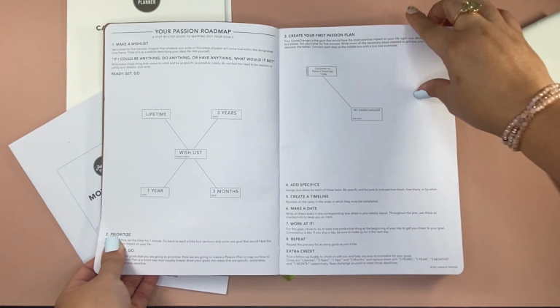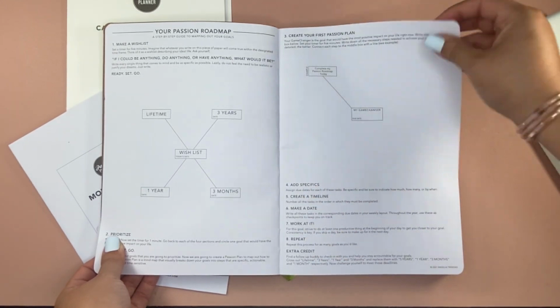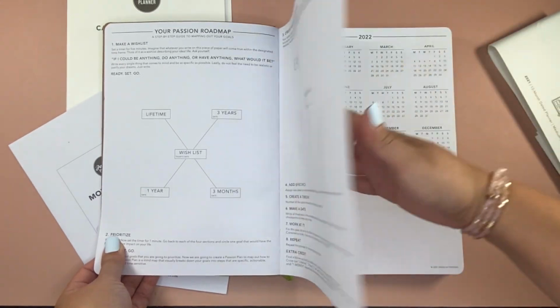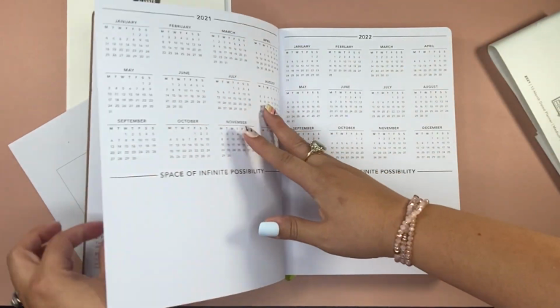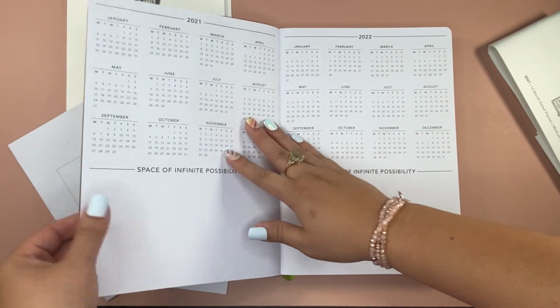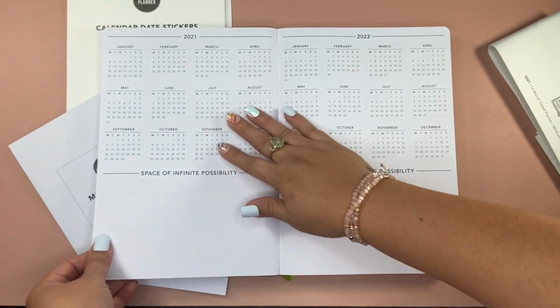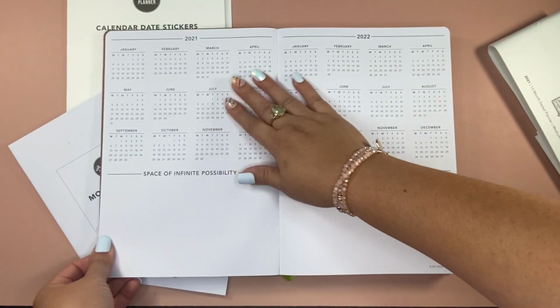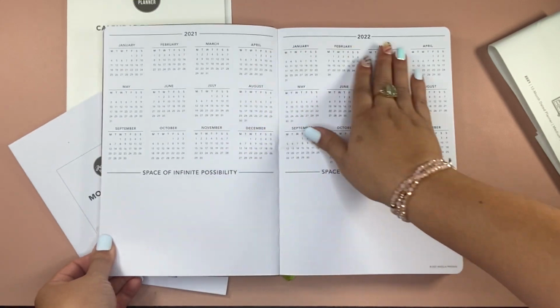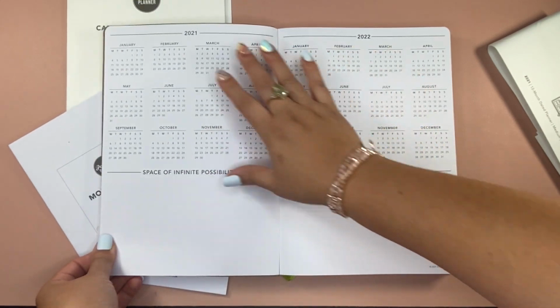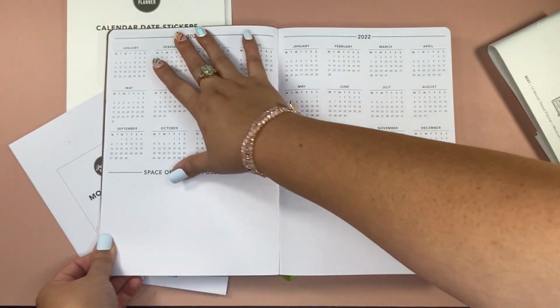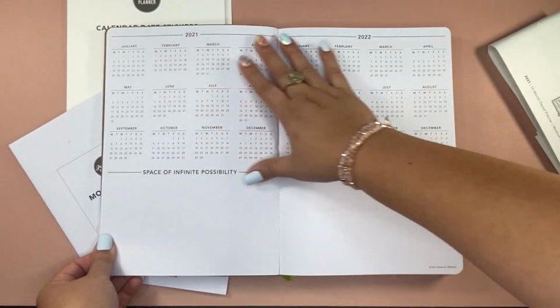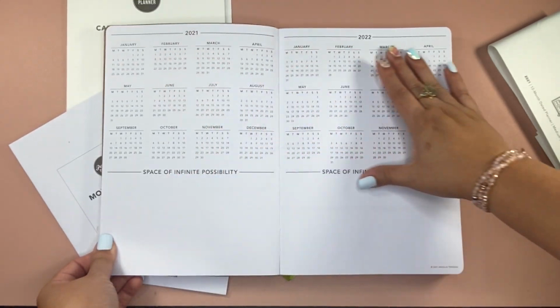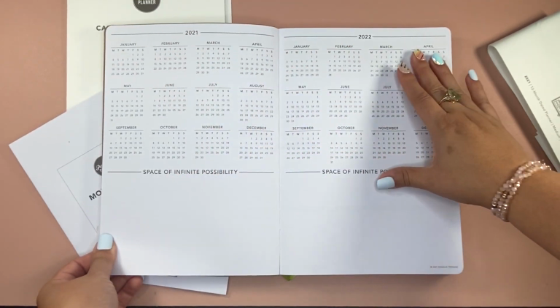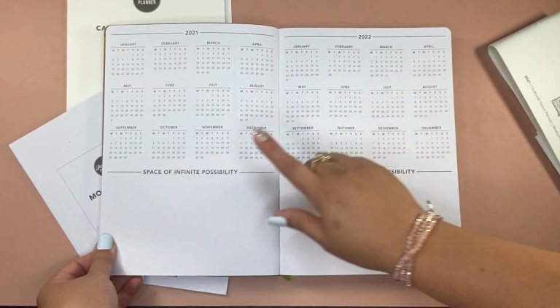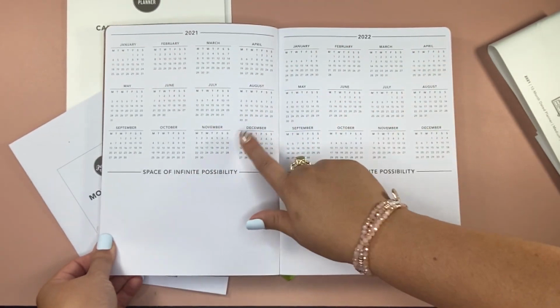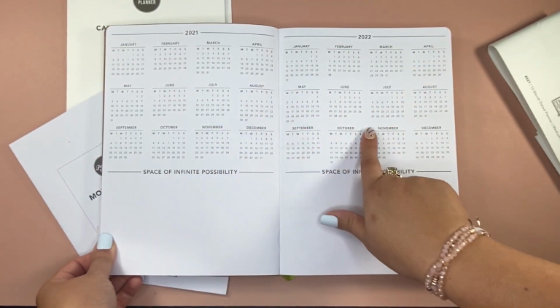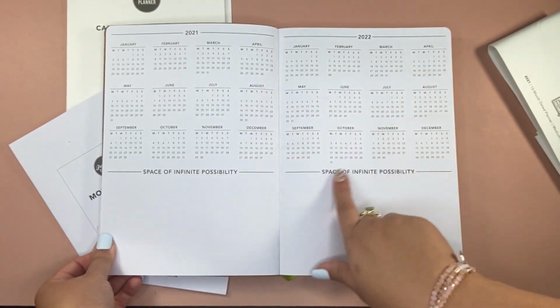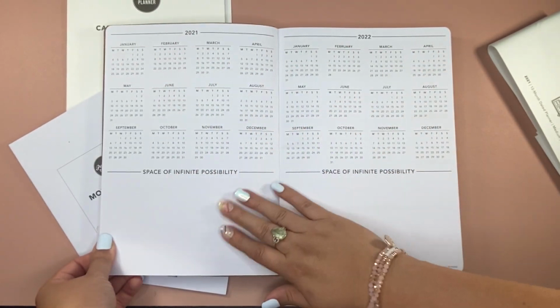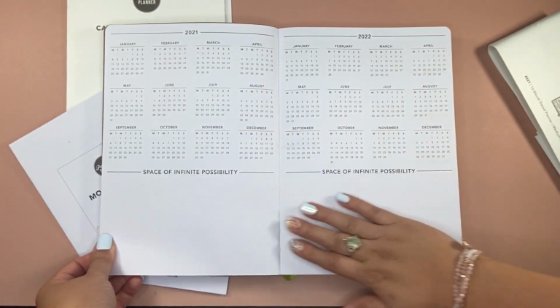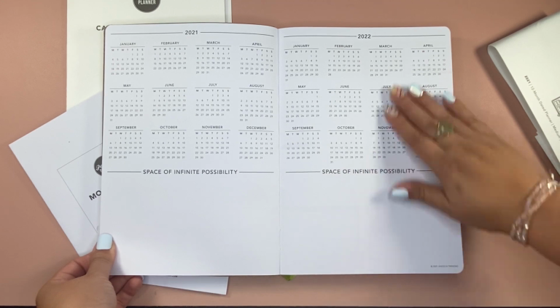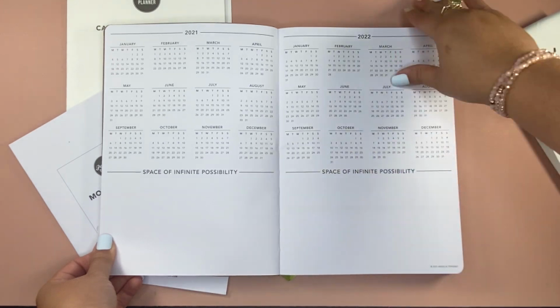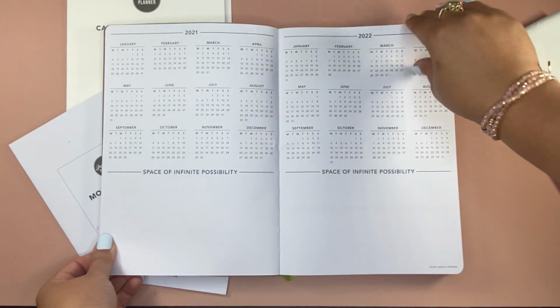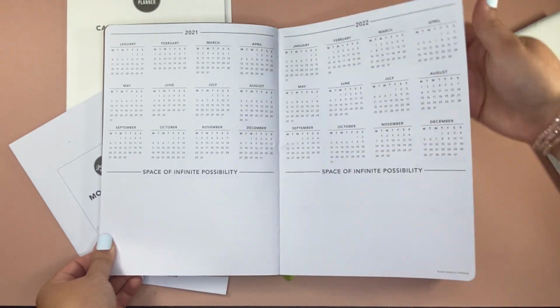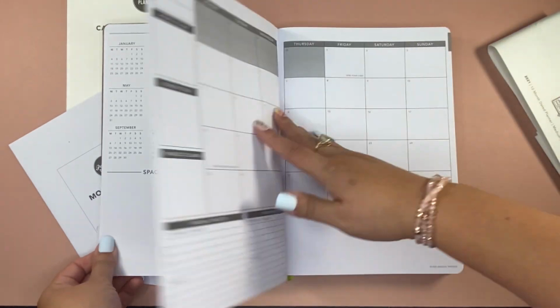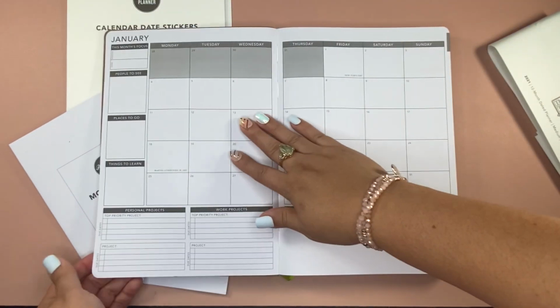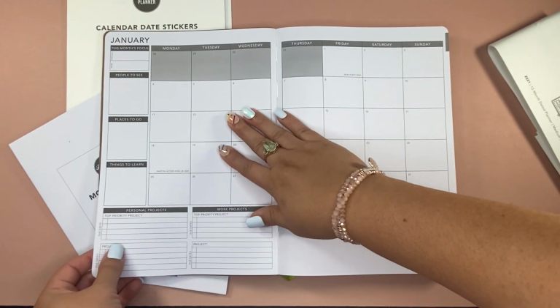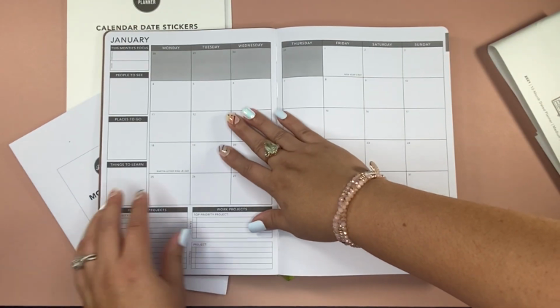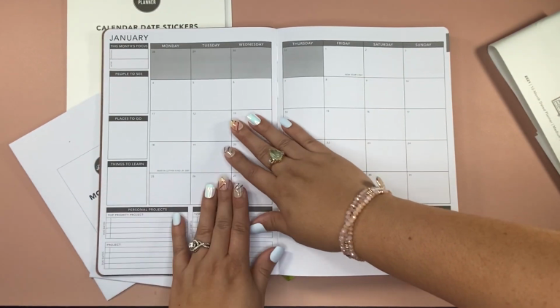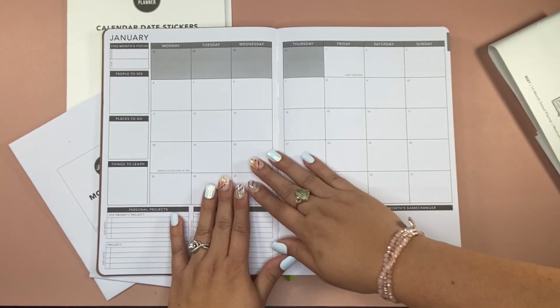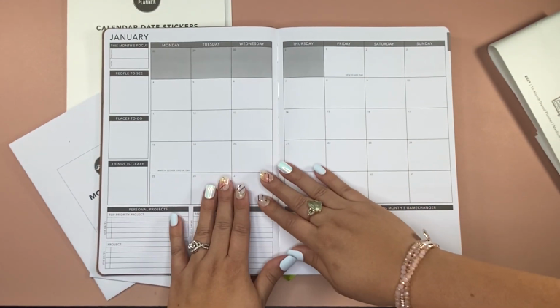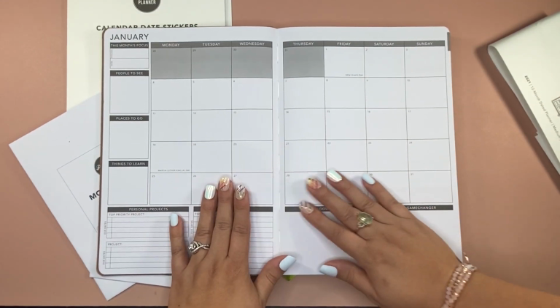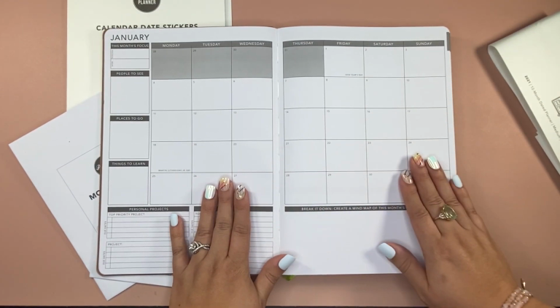You also have a 2021–2022 year at a glance, a notes area, and then you open up to your monthly spread.